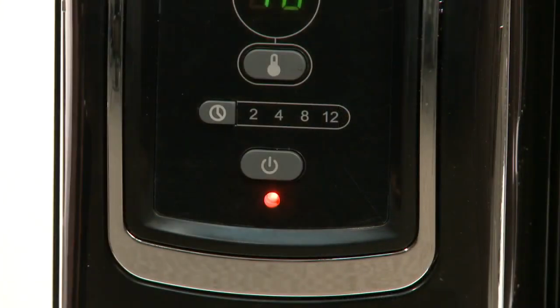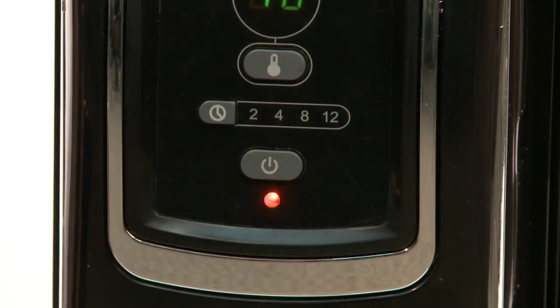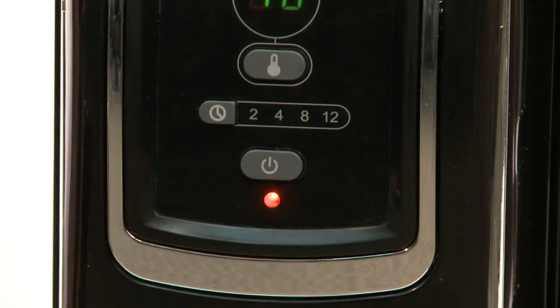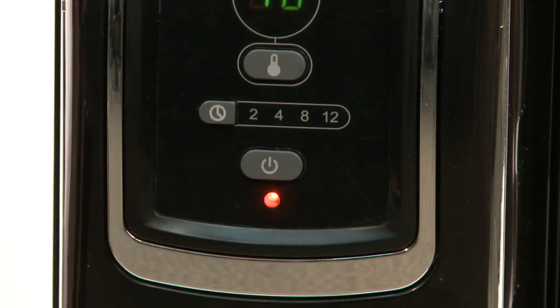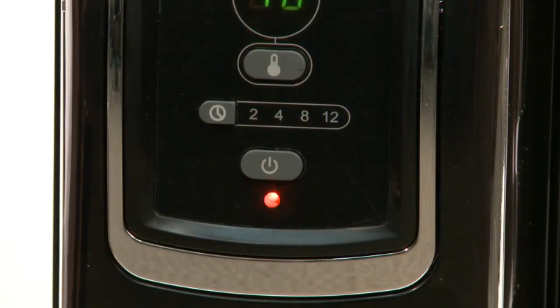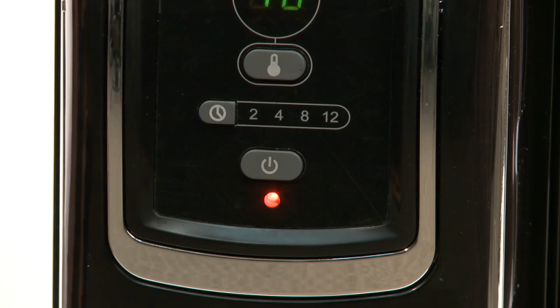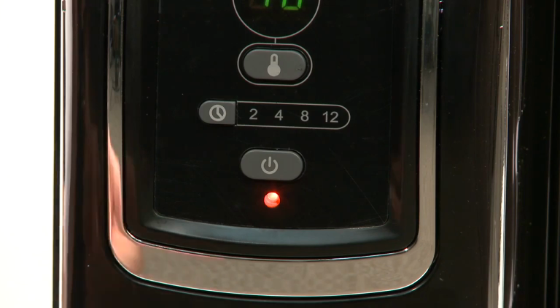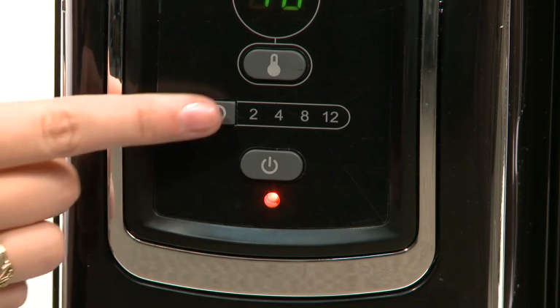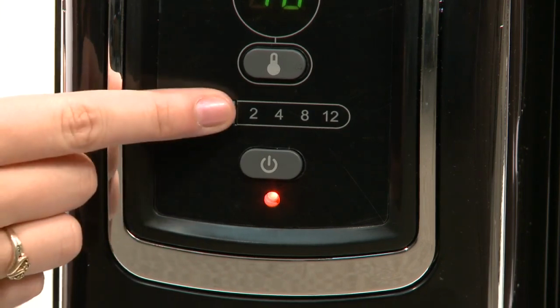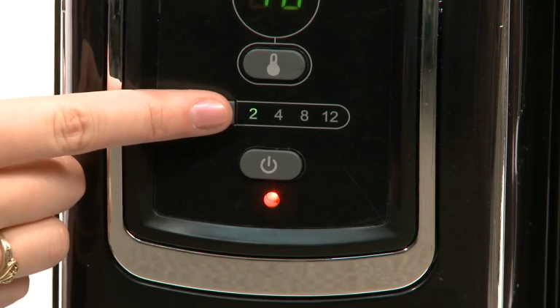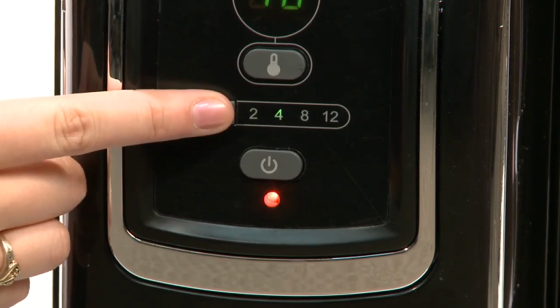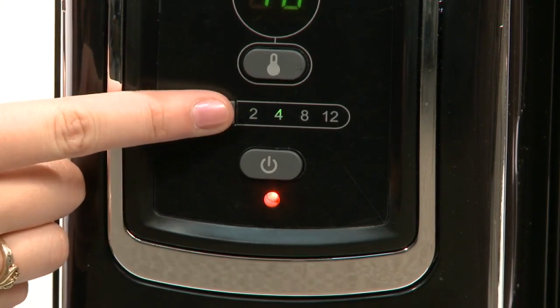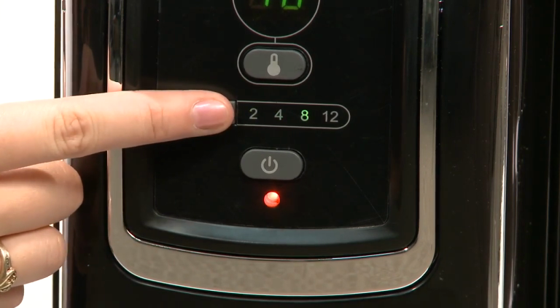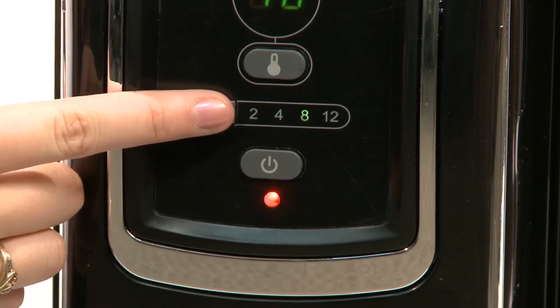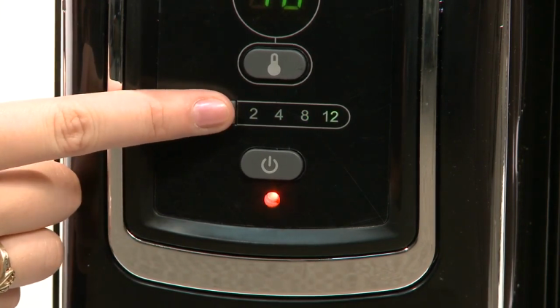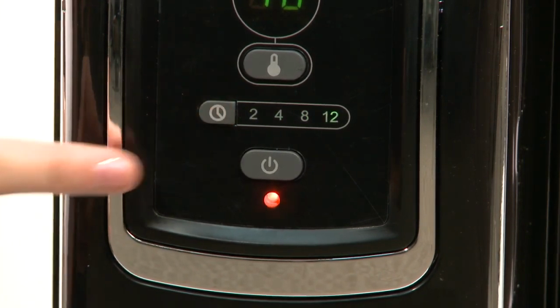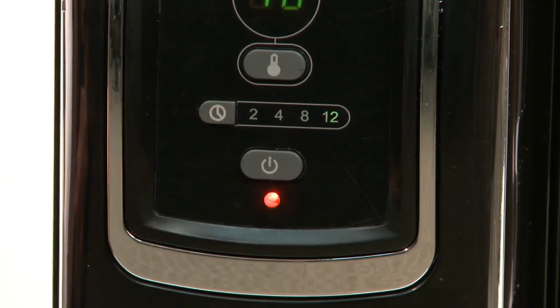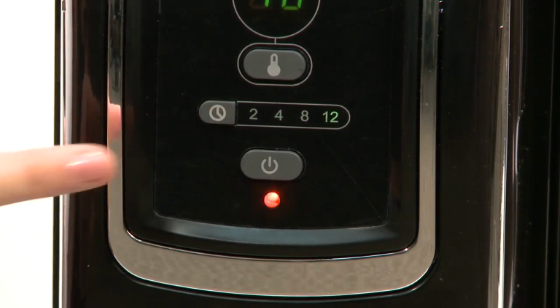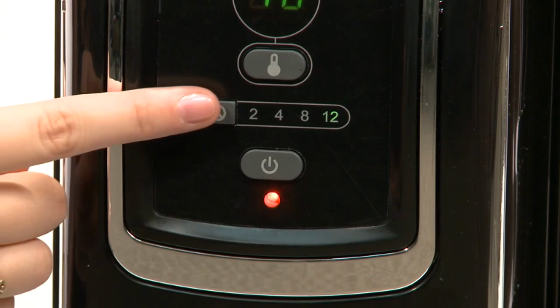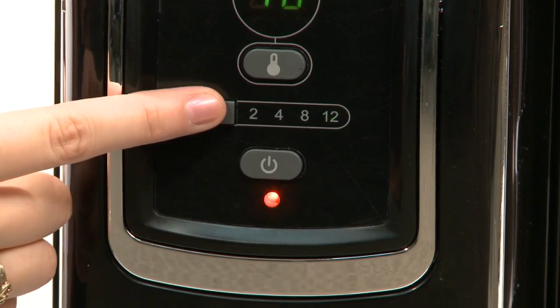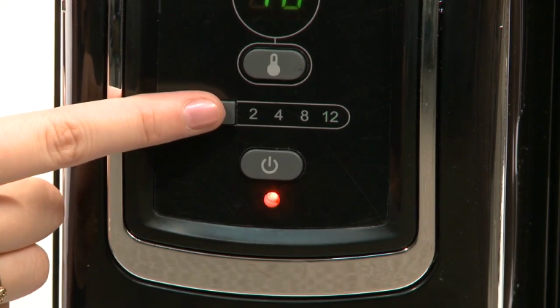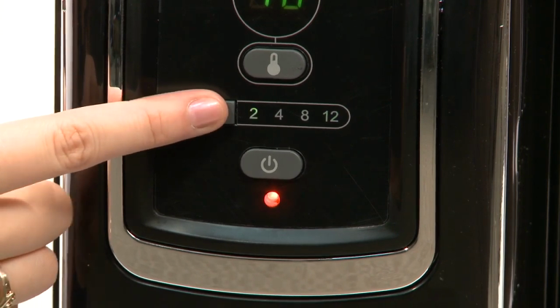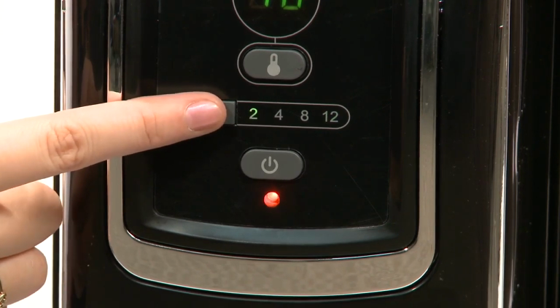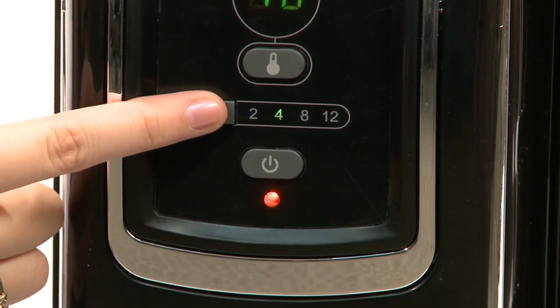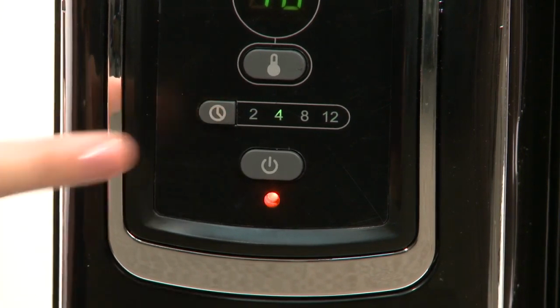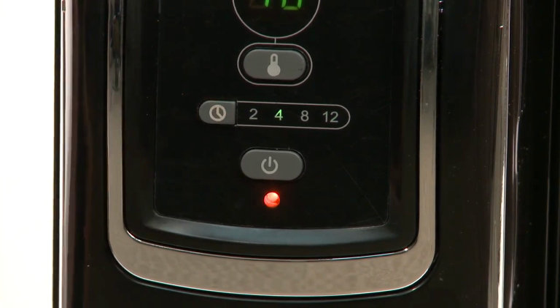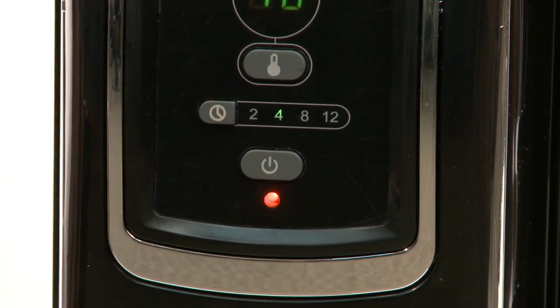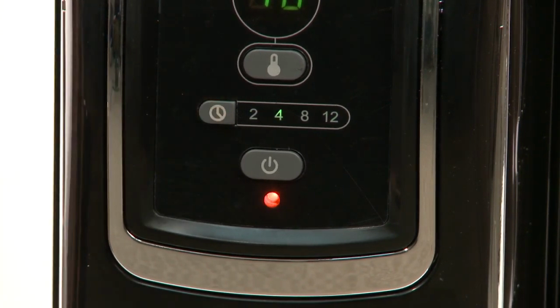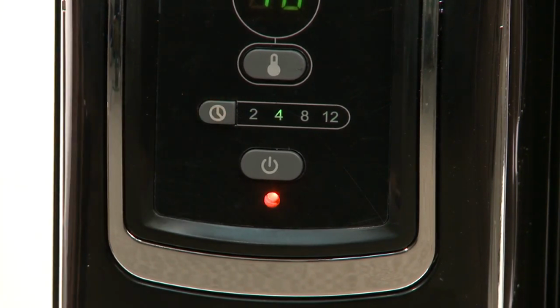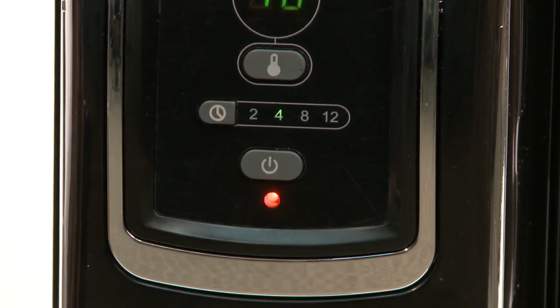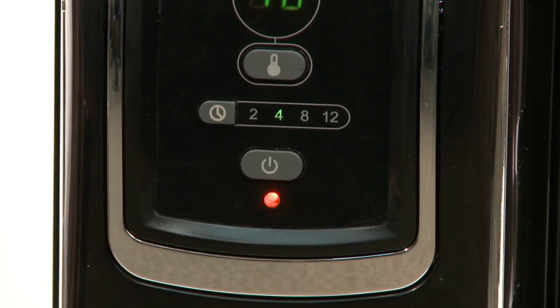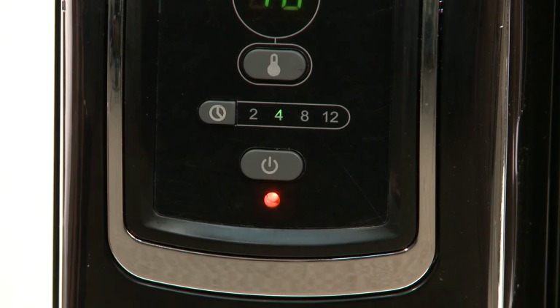To use the timer function, press the timer button and choose 2, 4, 8, or 12 hours. This heater will run for that chosen period and automatically shut off after the desired time has passed.